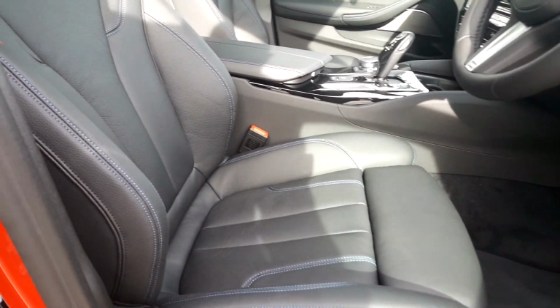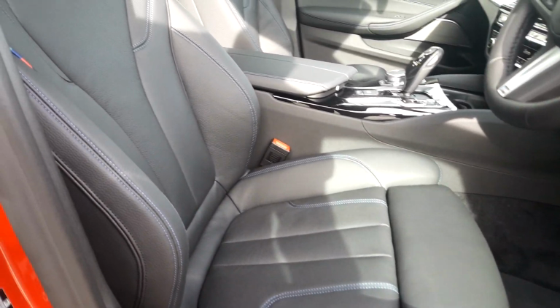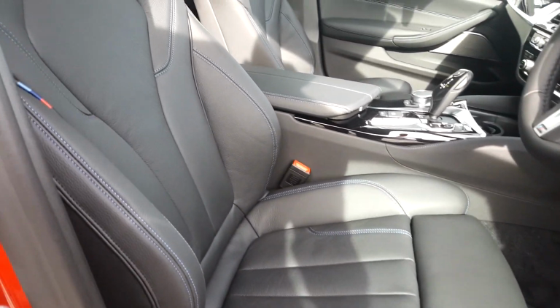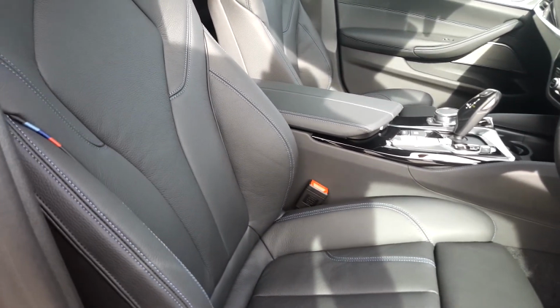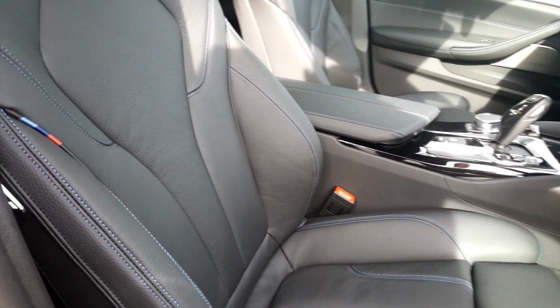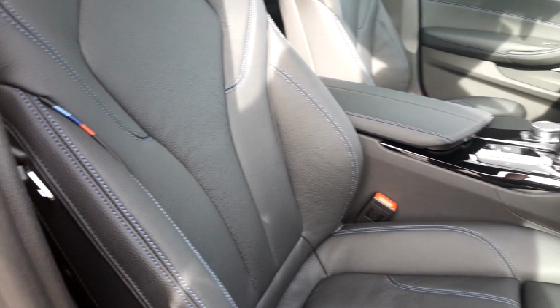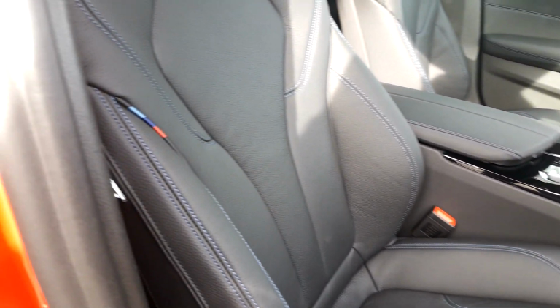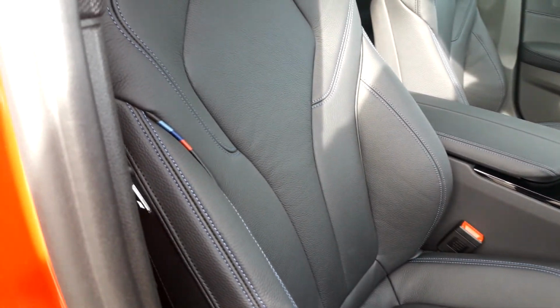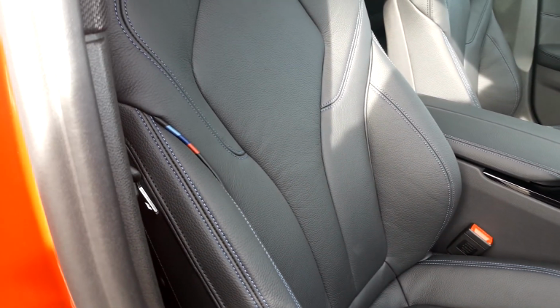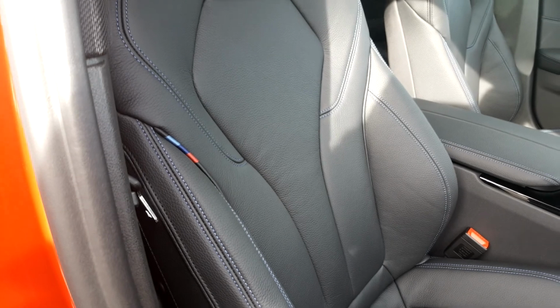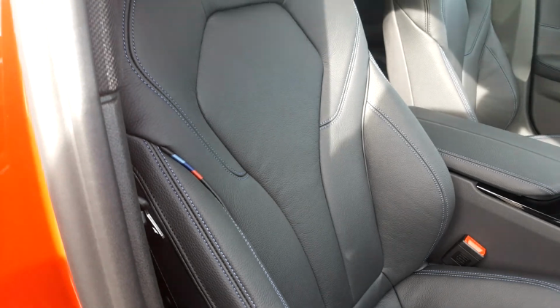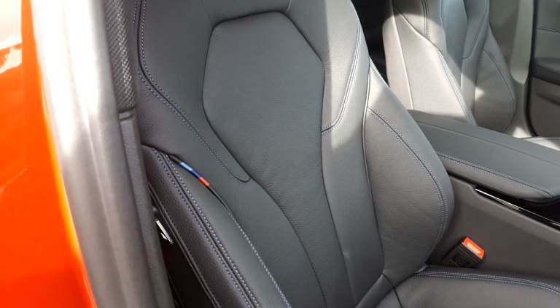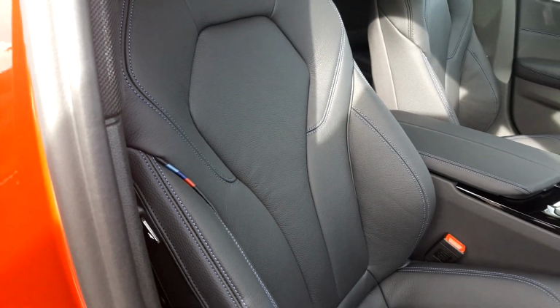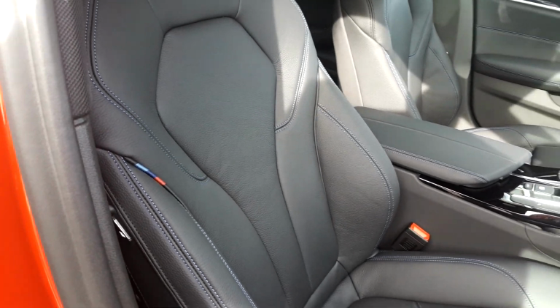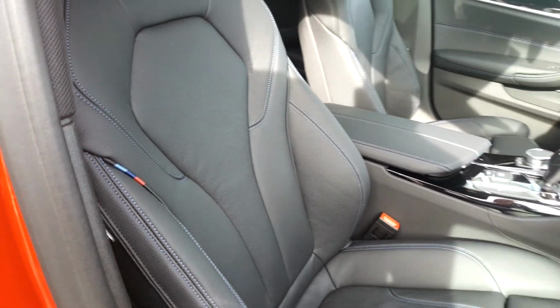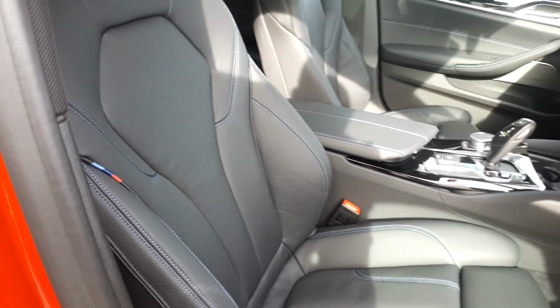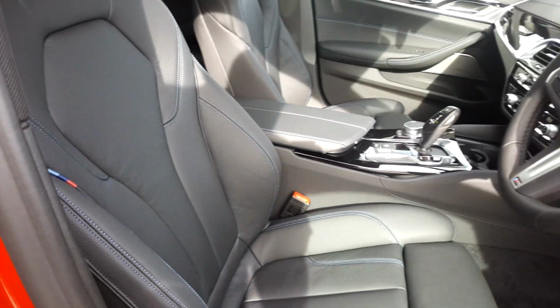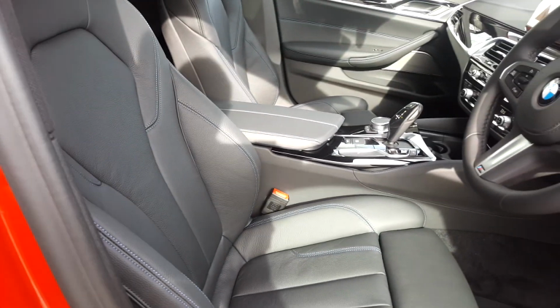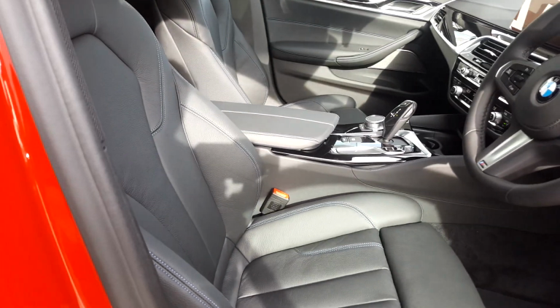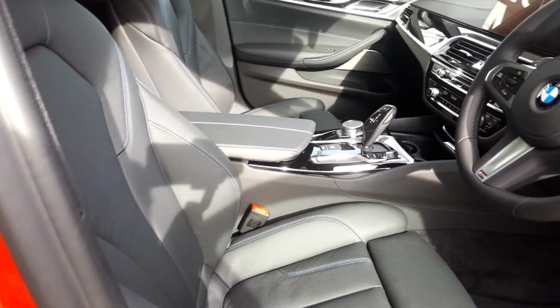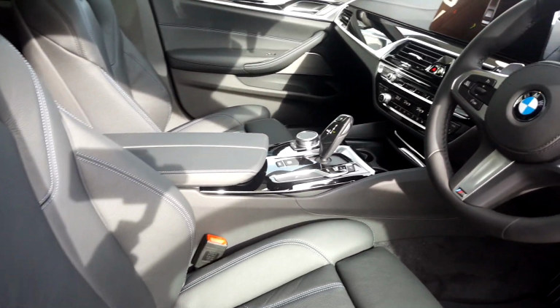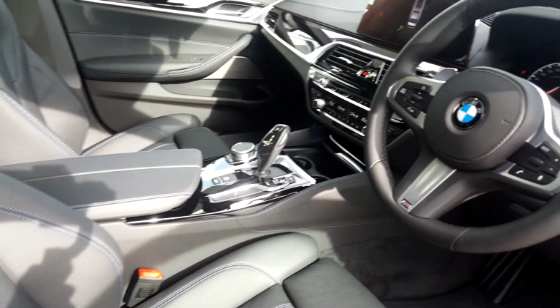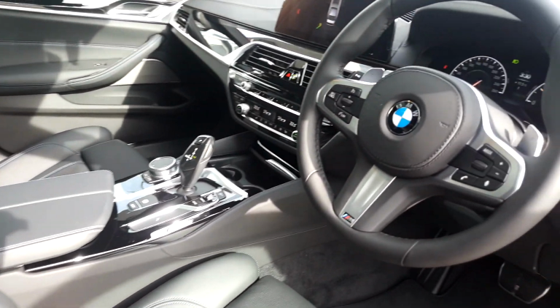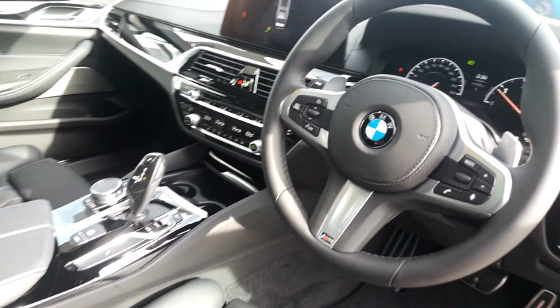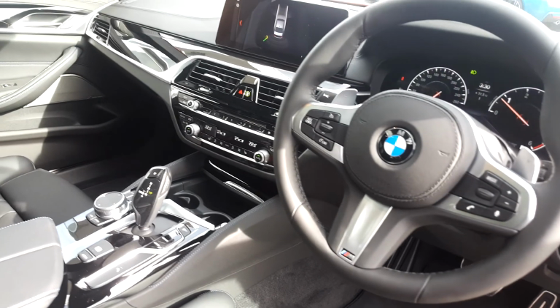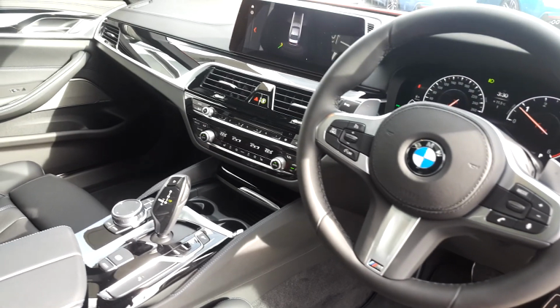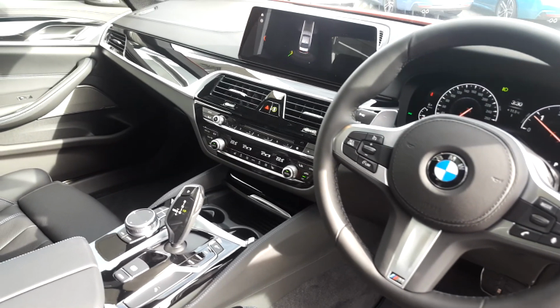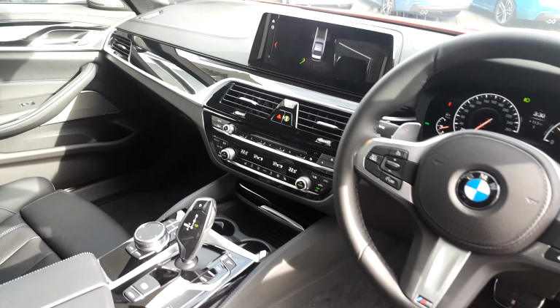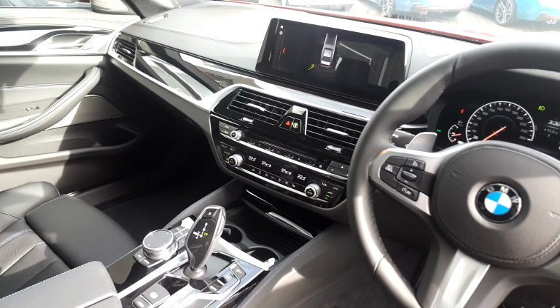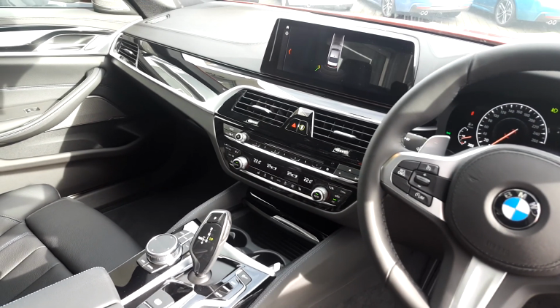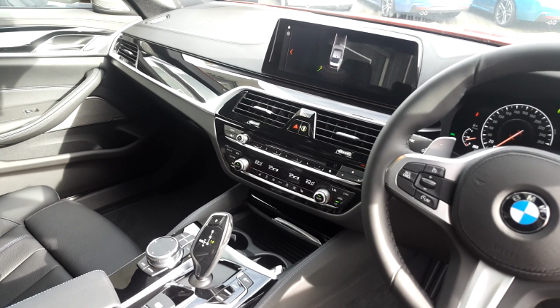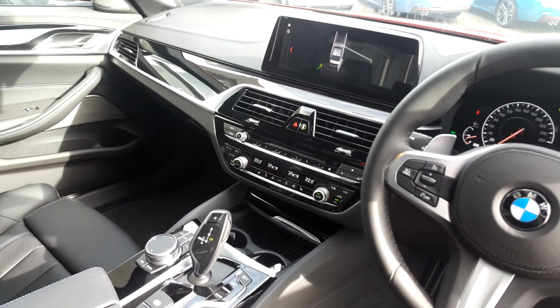There's the really nice blue stitching with the IM crest embroidered into it. Sports seats and pro media navigation.